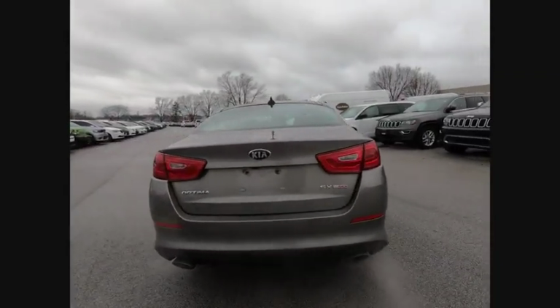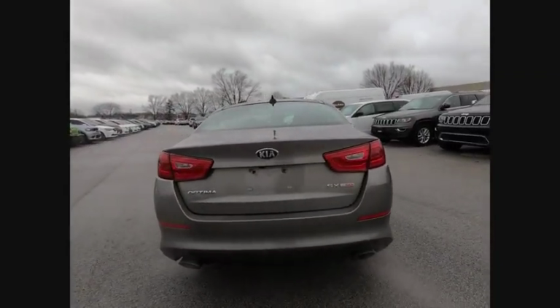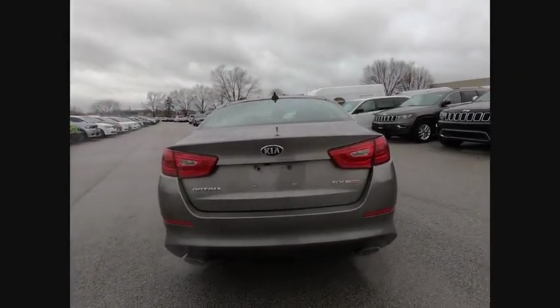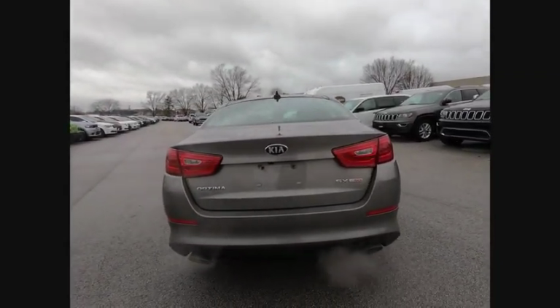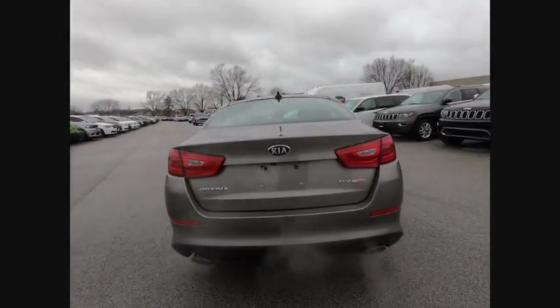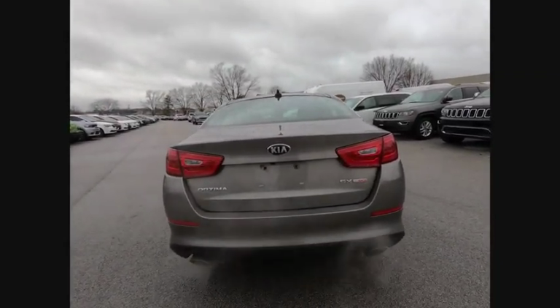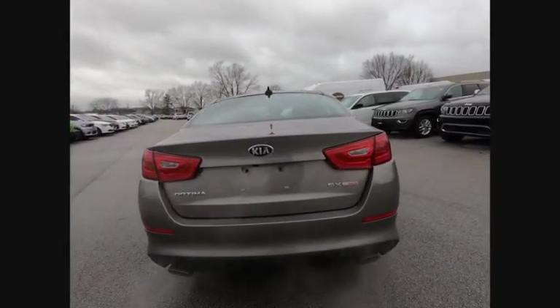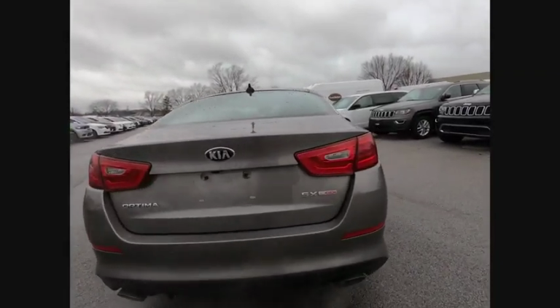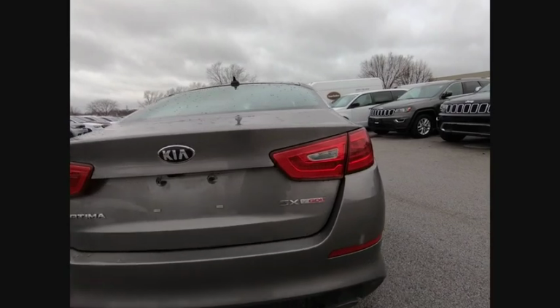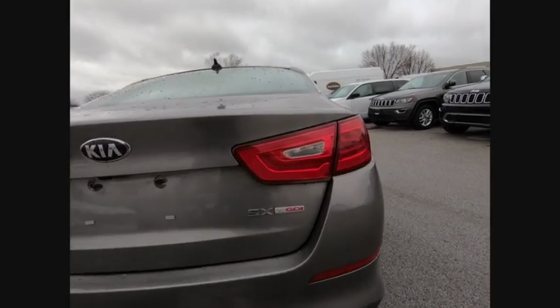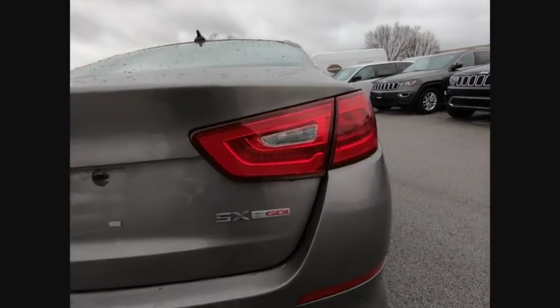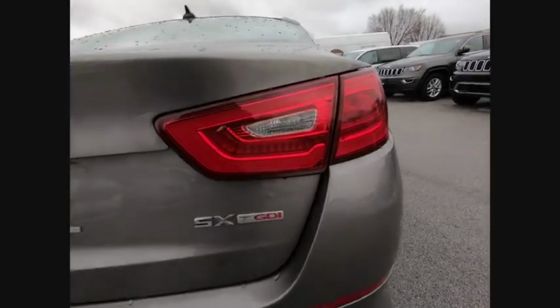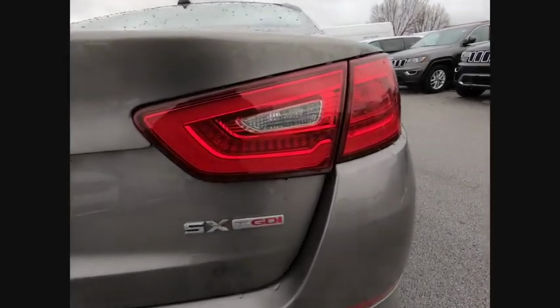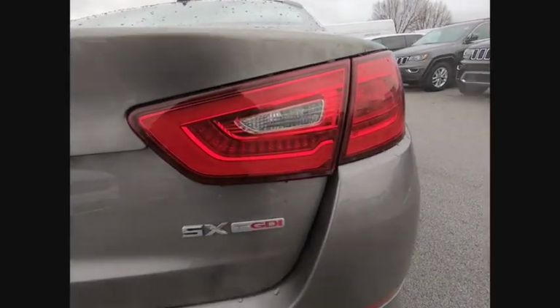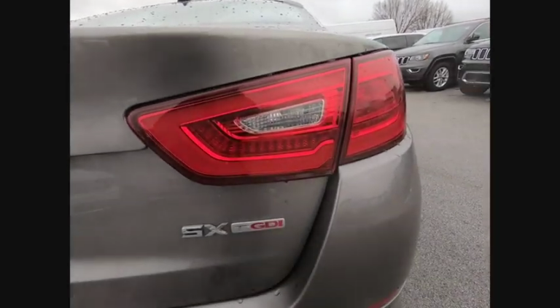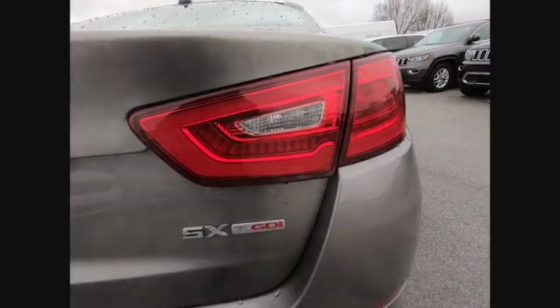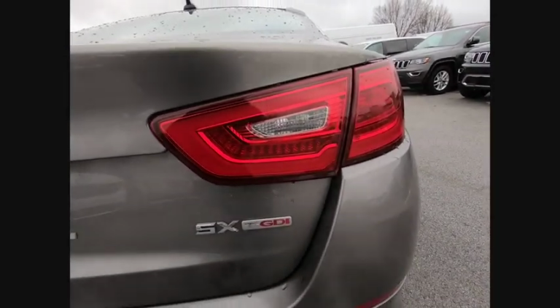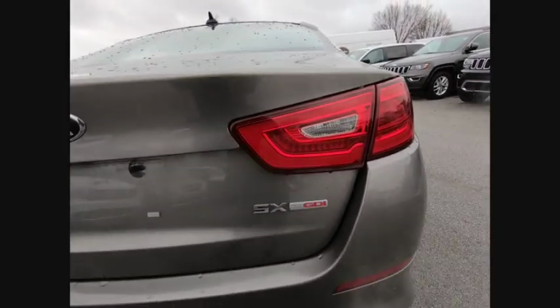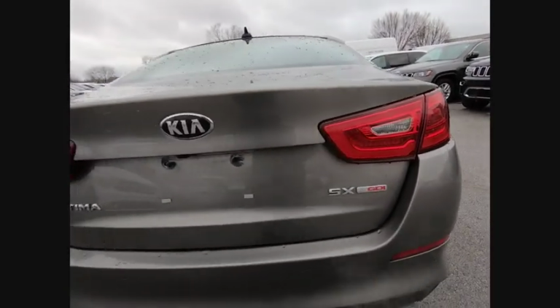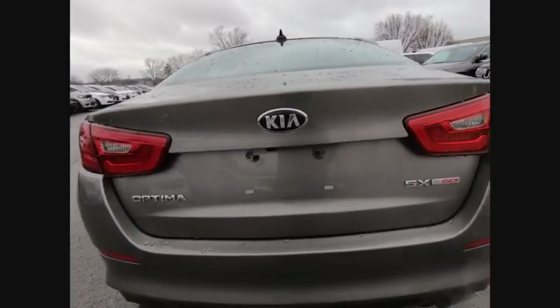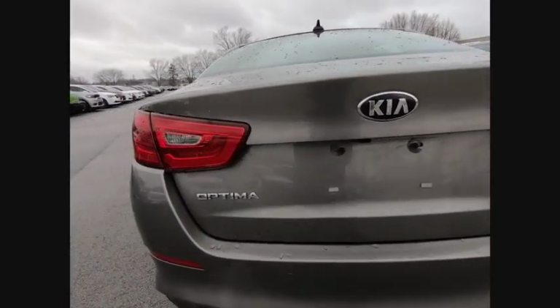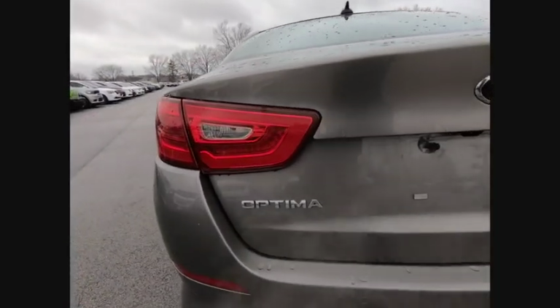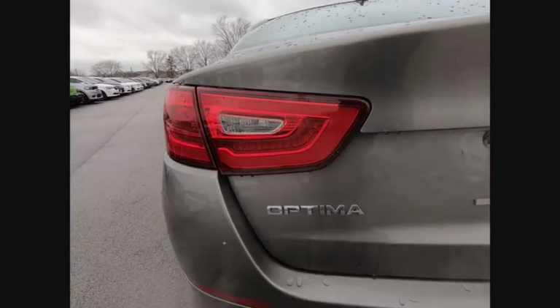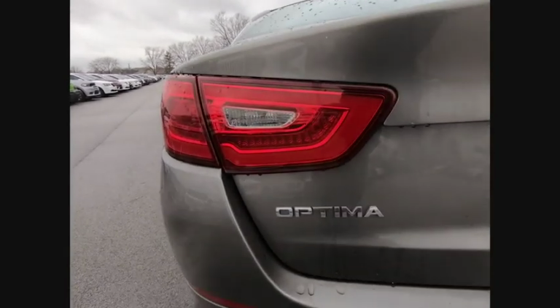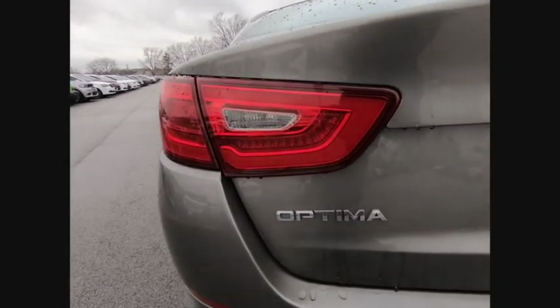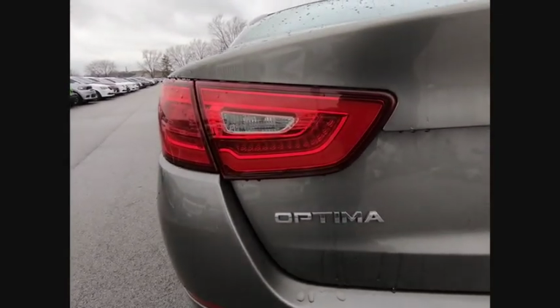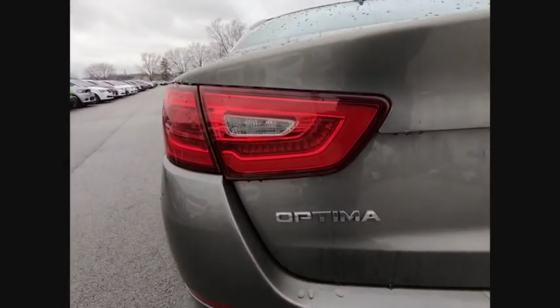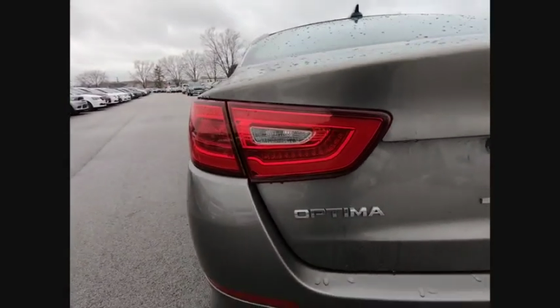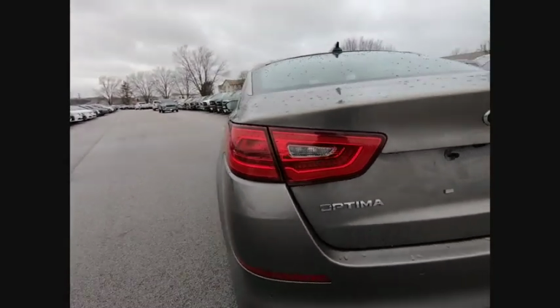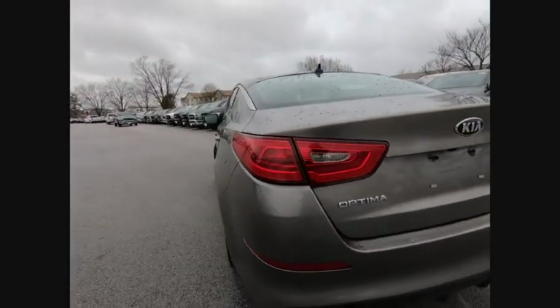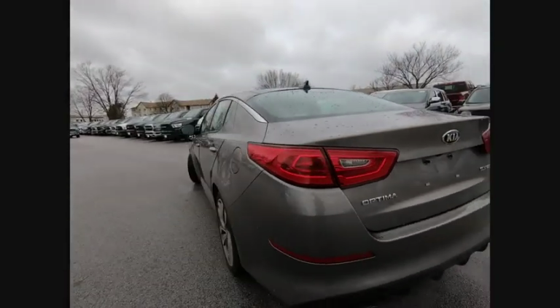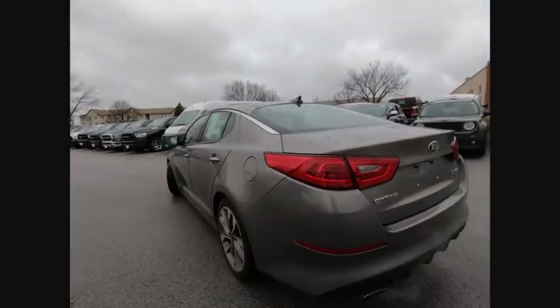Its smooth-flowing lines speak of grace and style and offer a strong hint of European luxury, and is priced below $15,000. This vehicle has less than 95,000 miles.